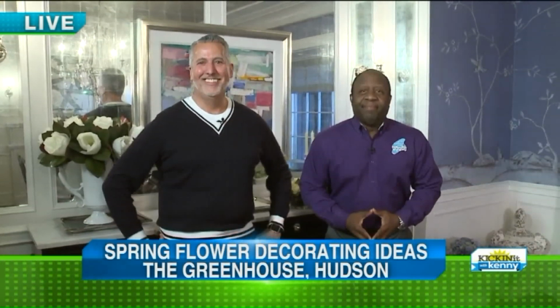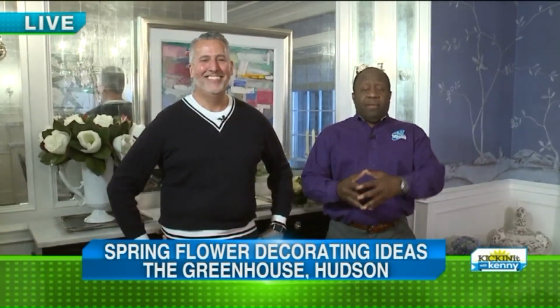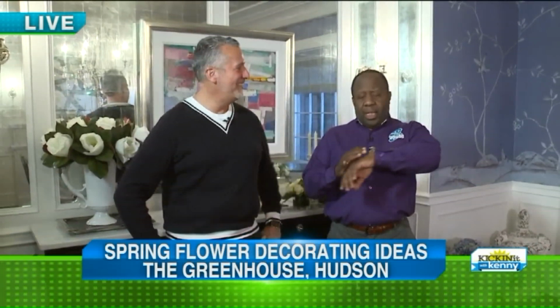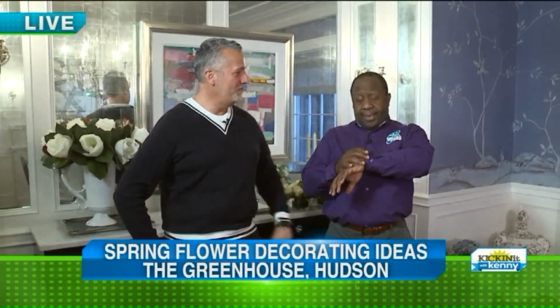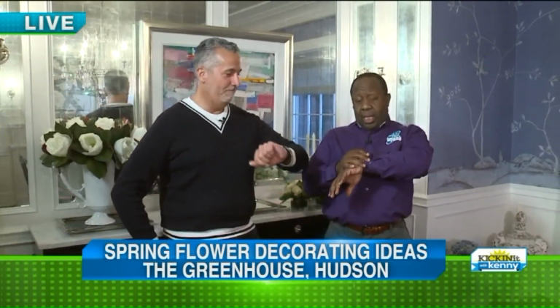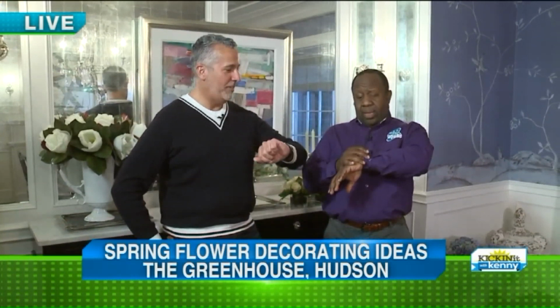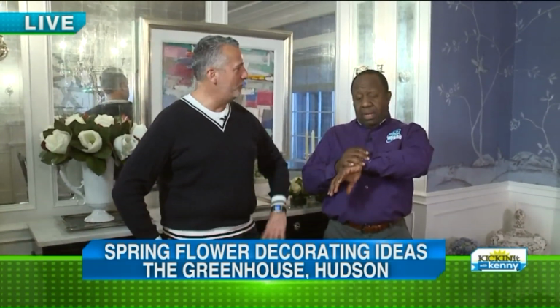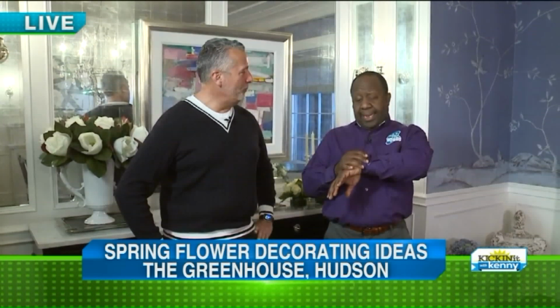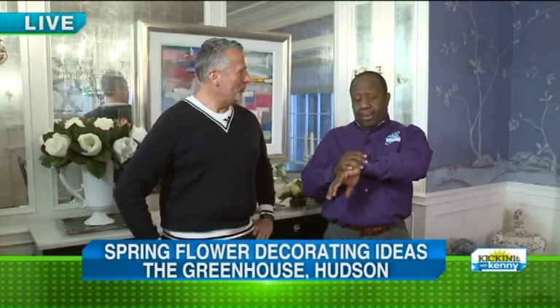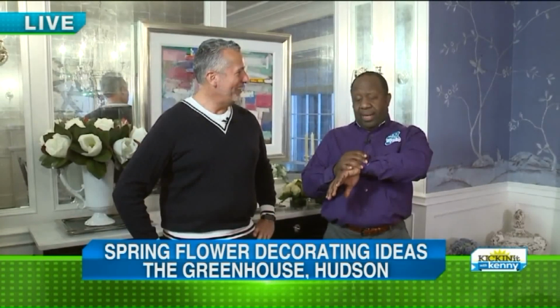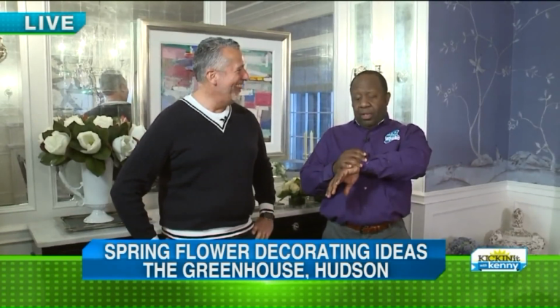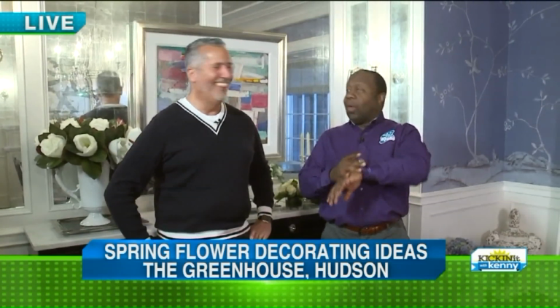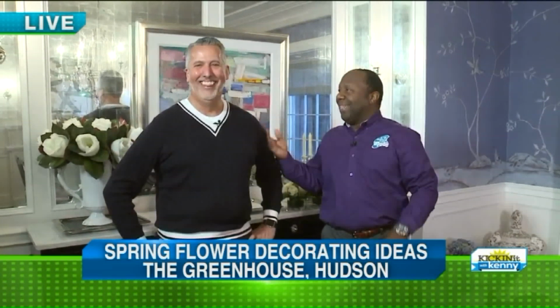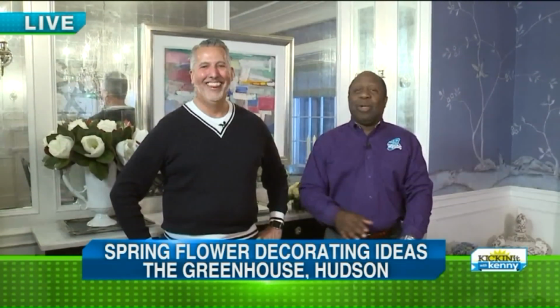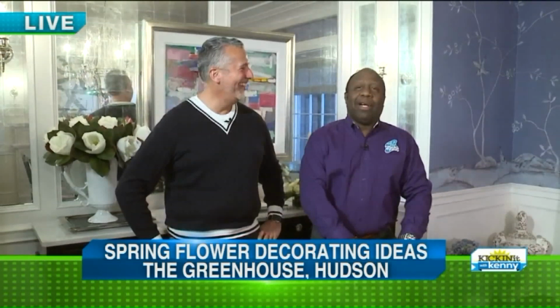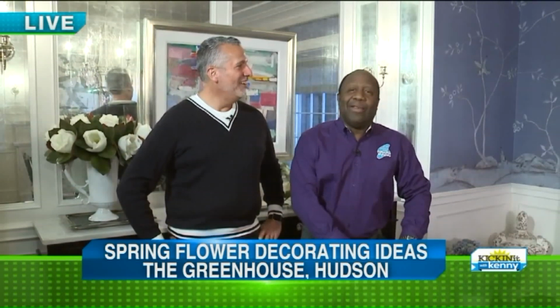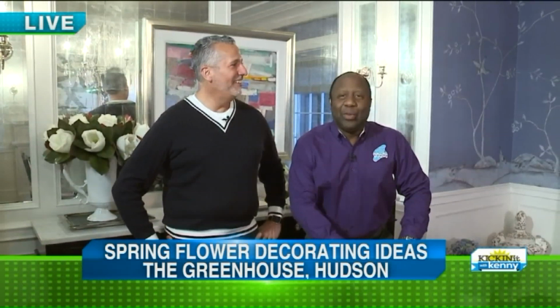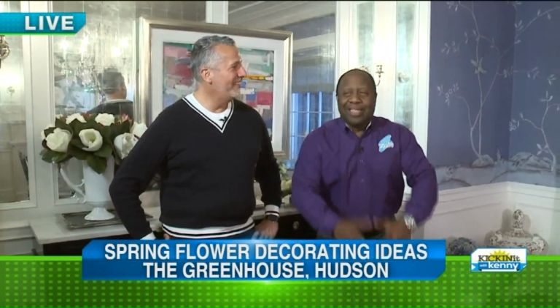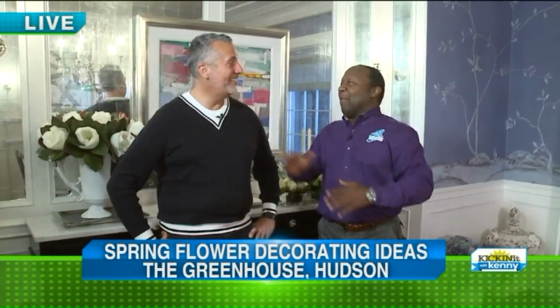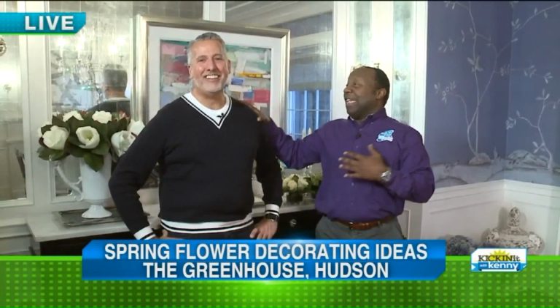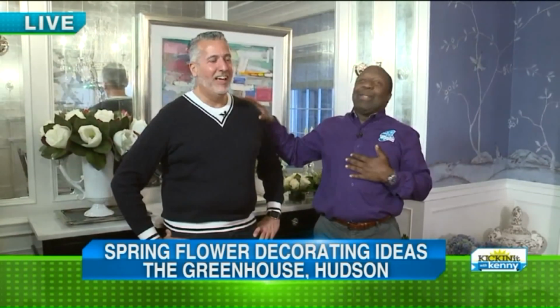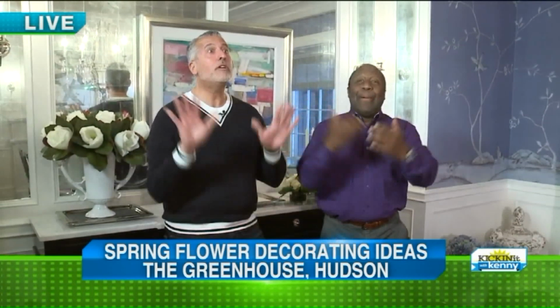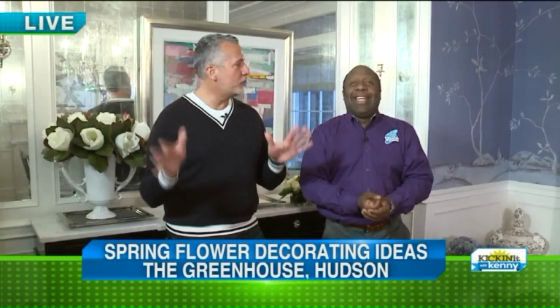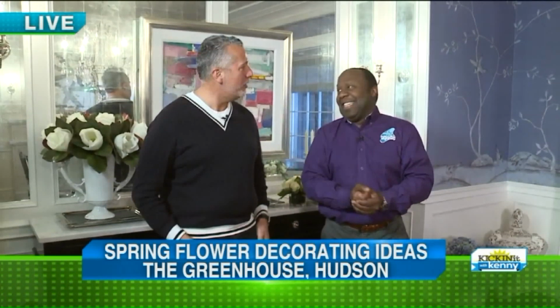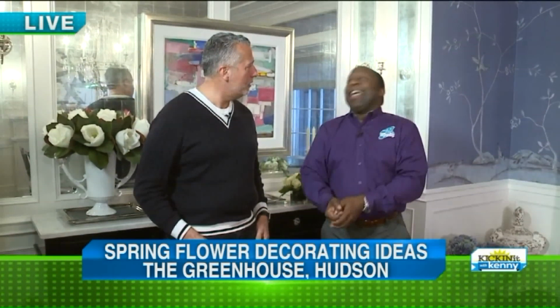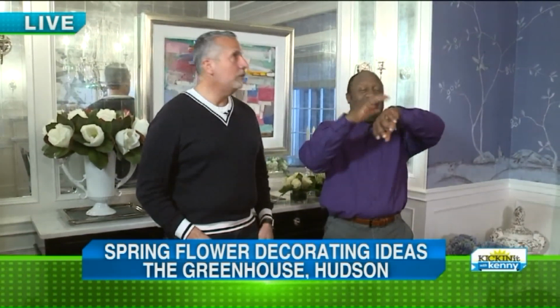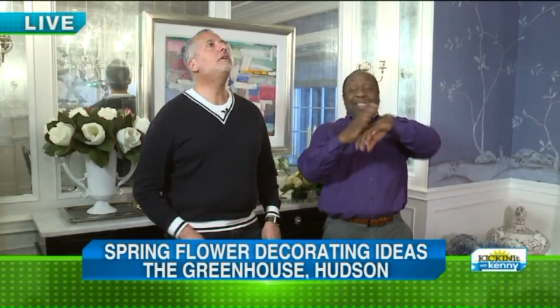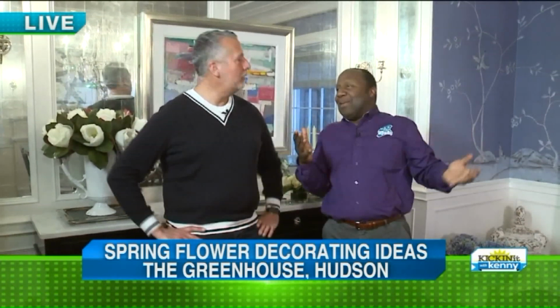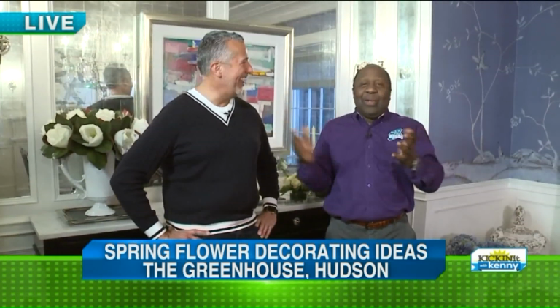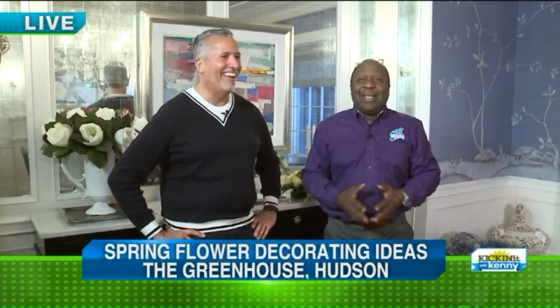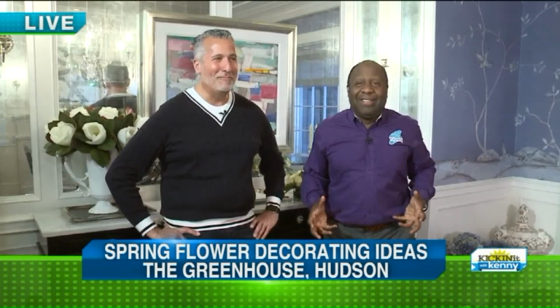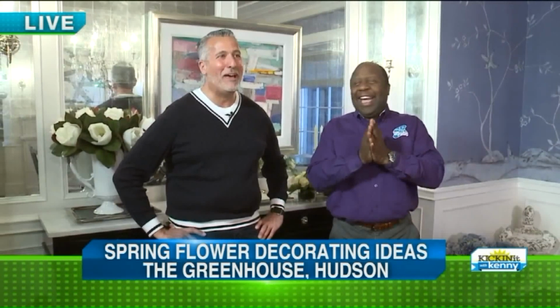Good morning, everyone. It is about 6, what, 7:21. So spring has sprung for 7 hours and 21 minutes. I'm so excited for spring, aren't you? It's only 7 hours and 21 minutes old. I'm so happy.